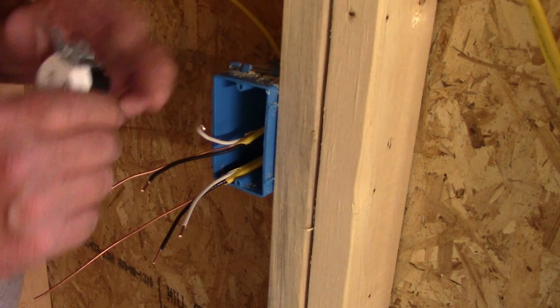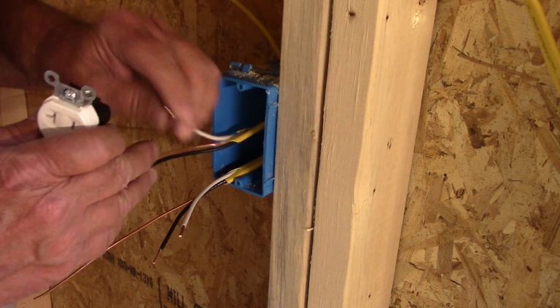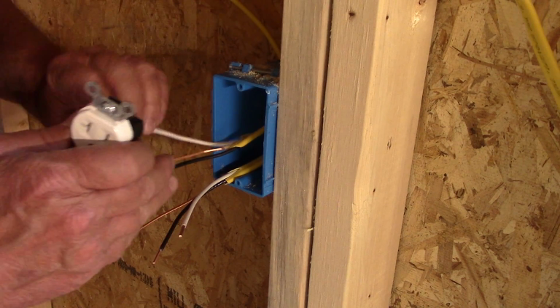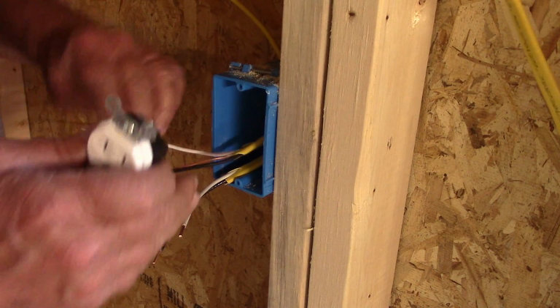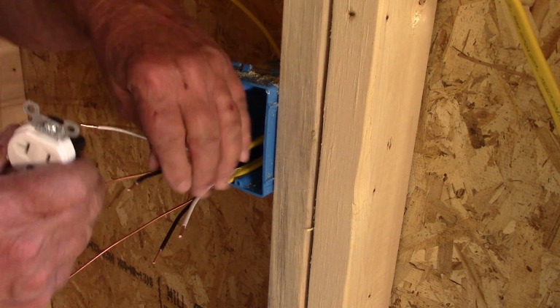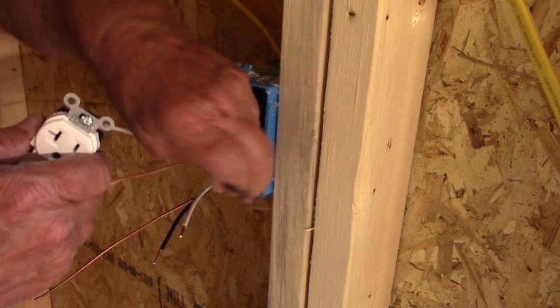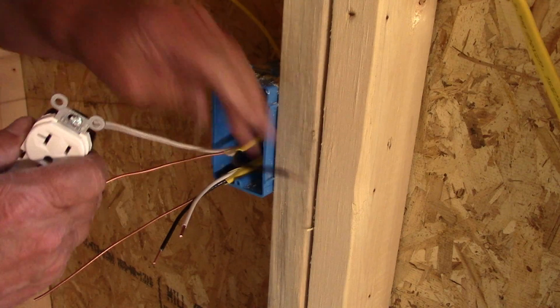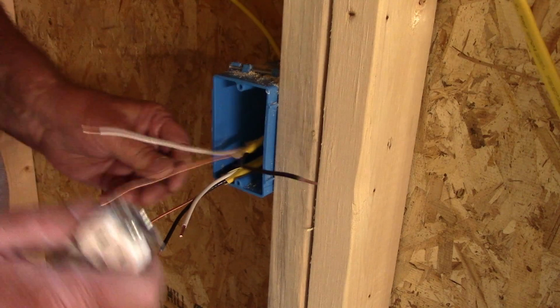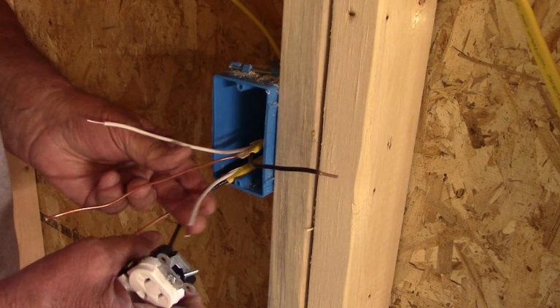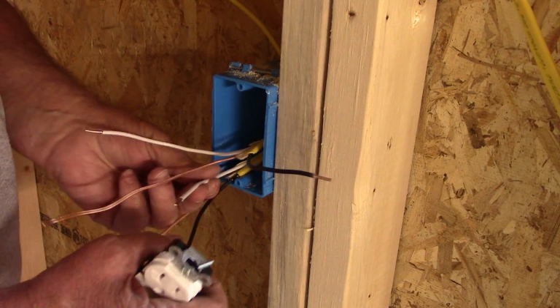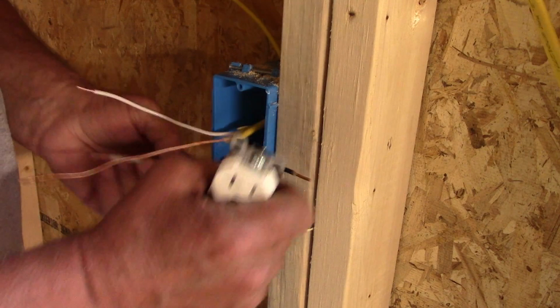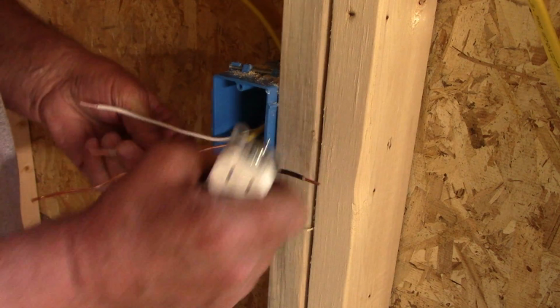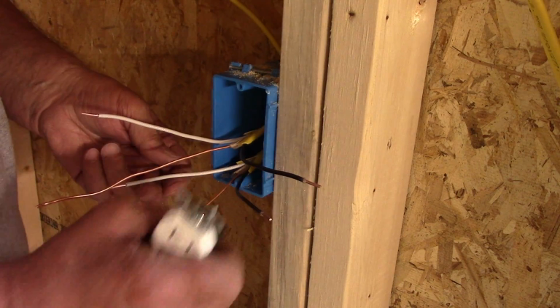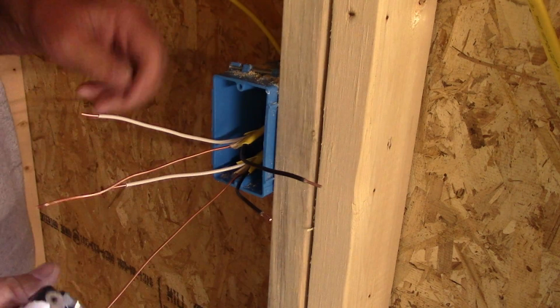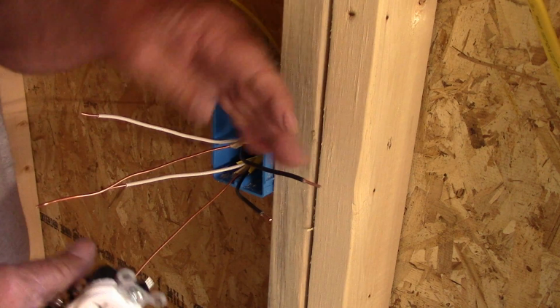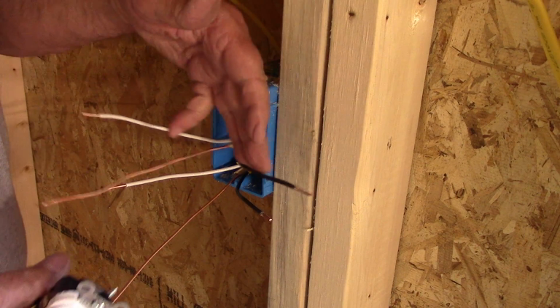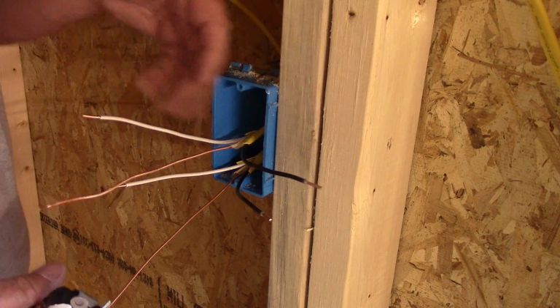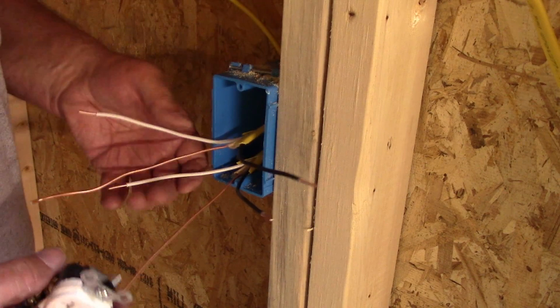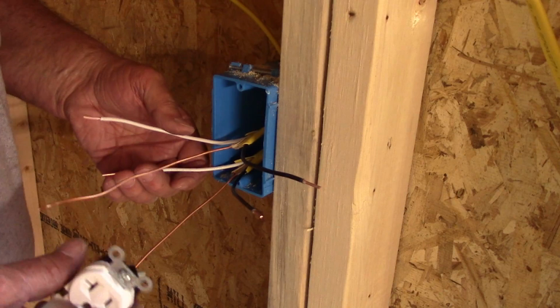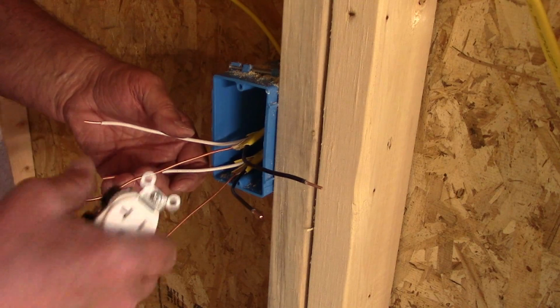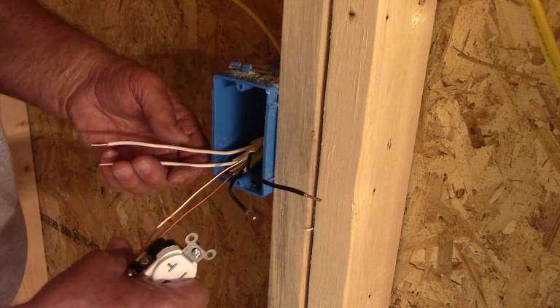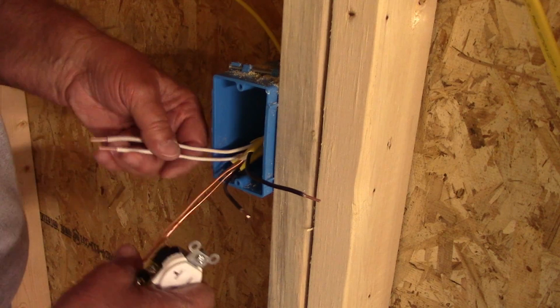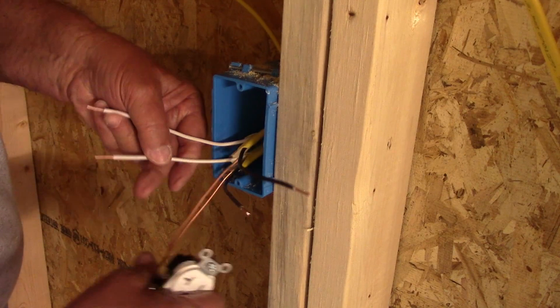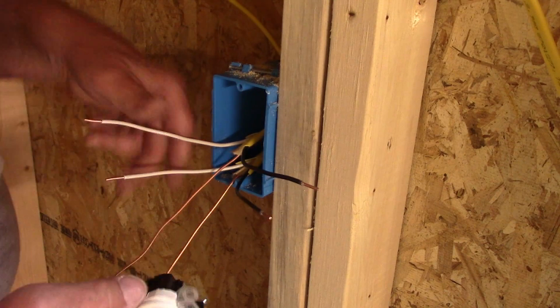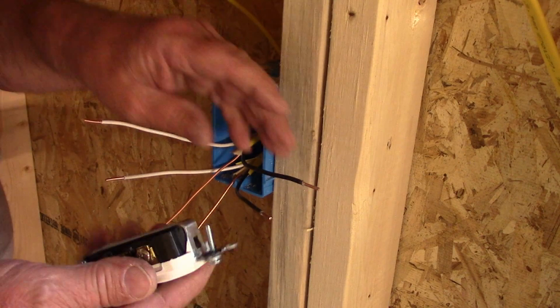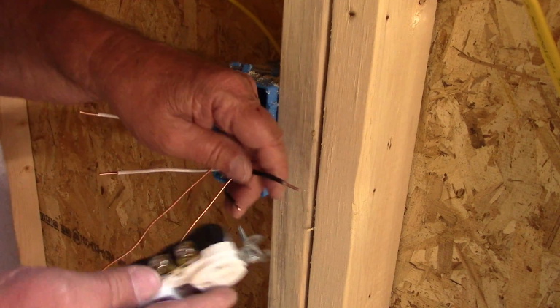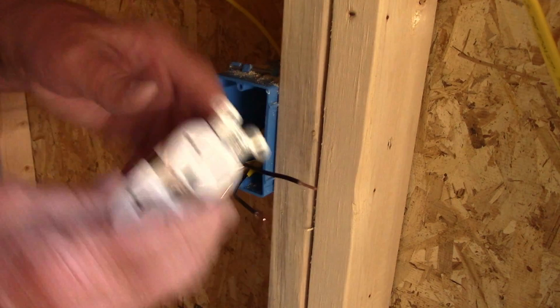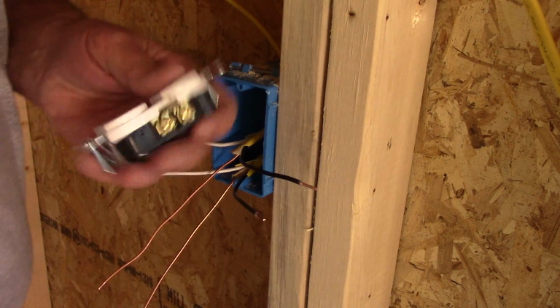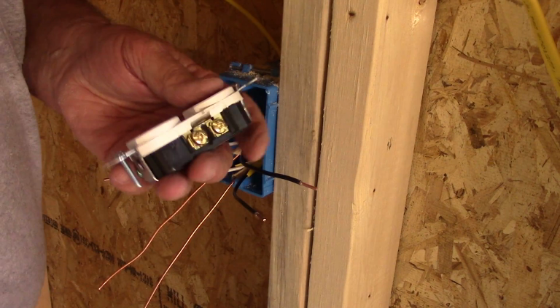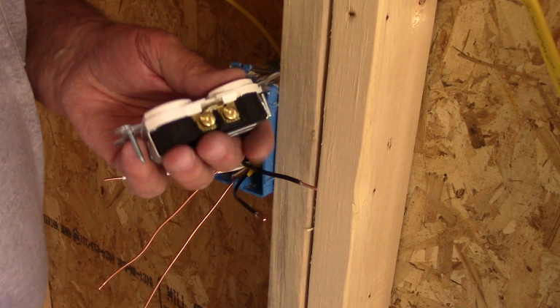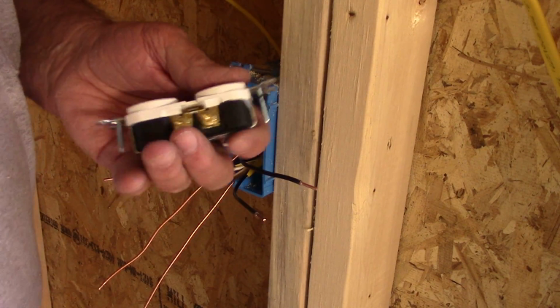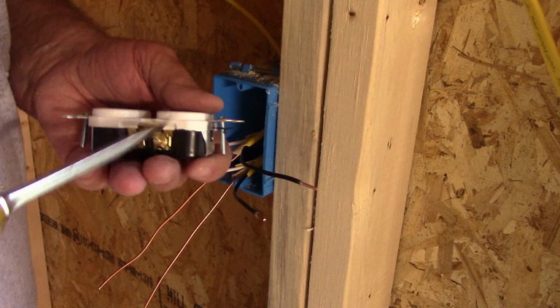I'll go ahead and pull both my wires in that direction — got both black over here, both white over here, and the two grounds going down. So let me get my terminals loosened up here.